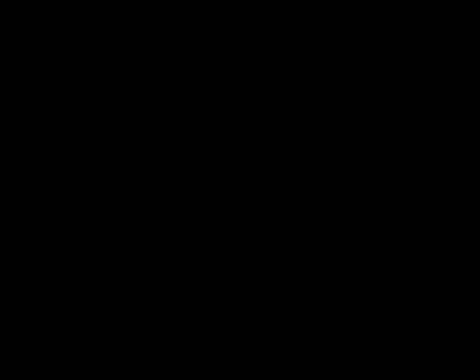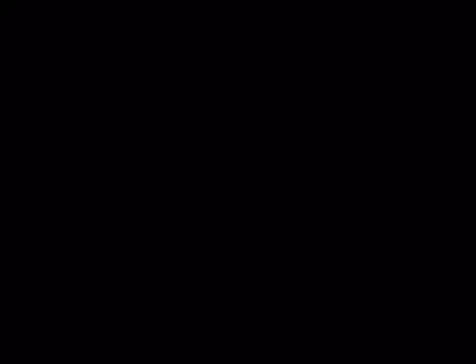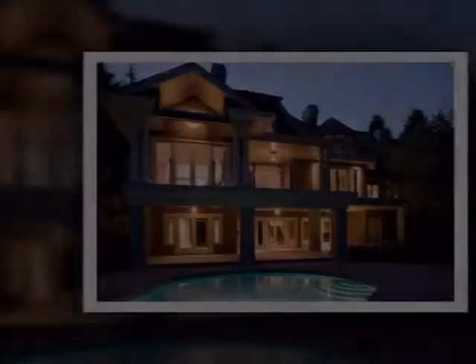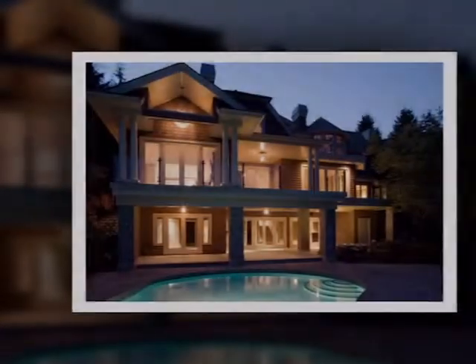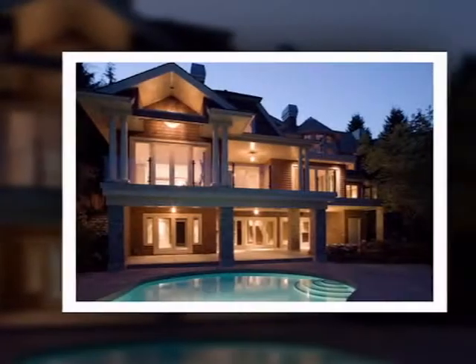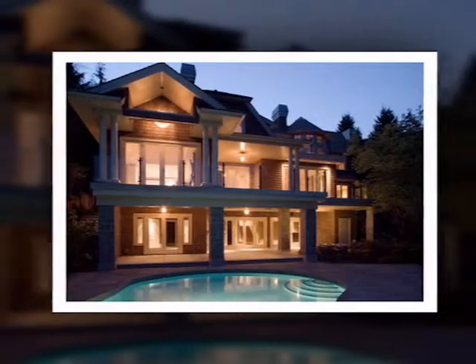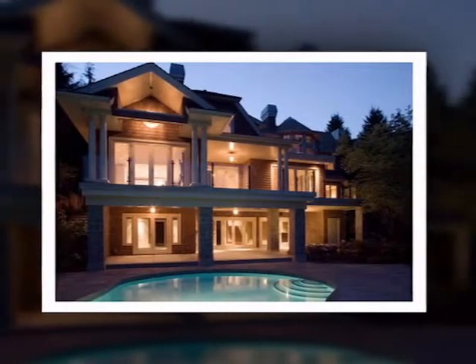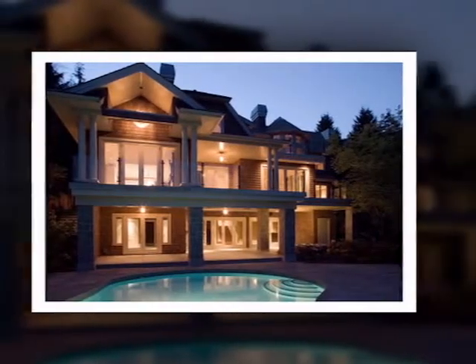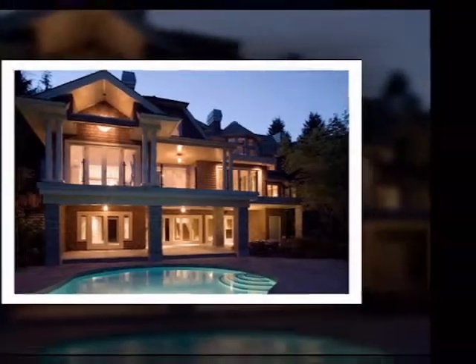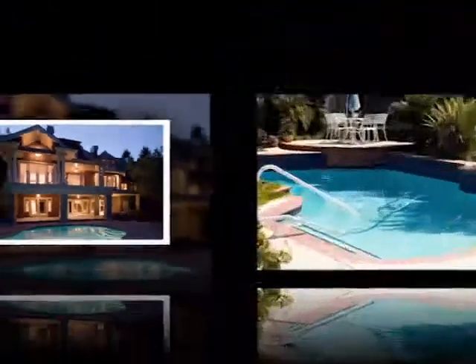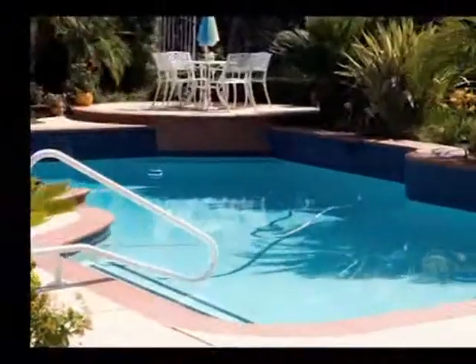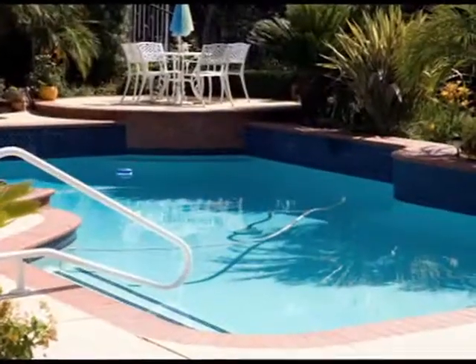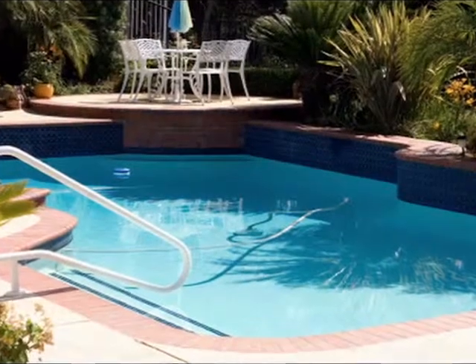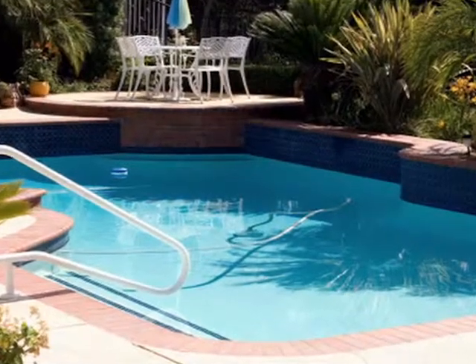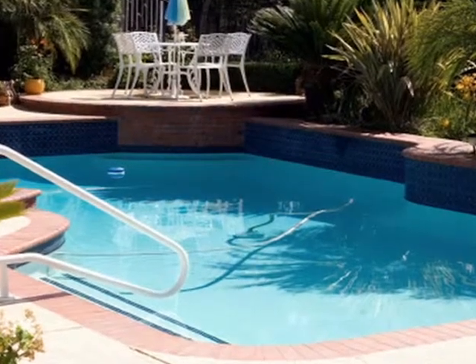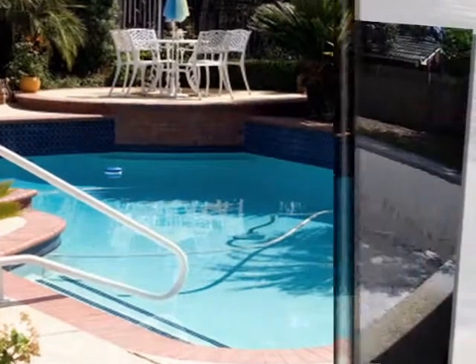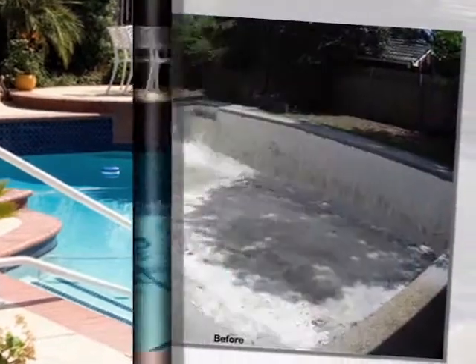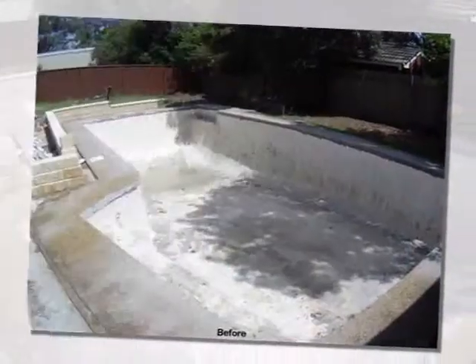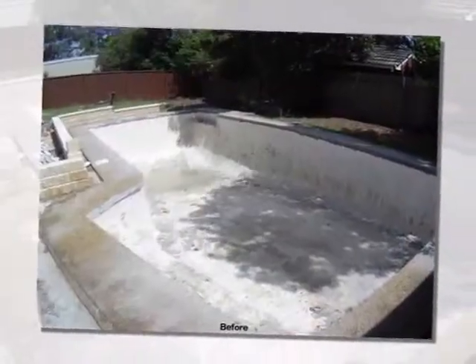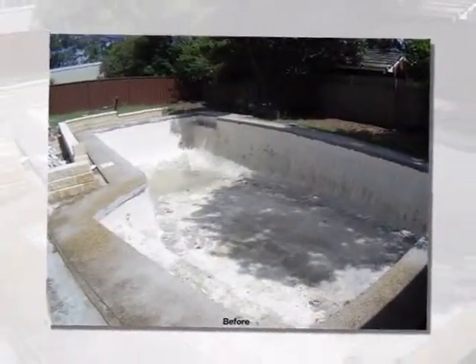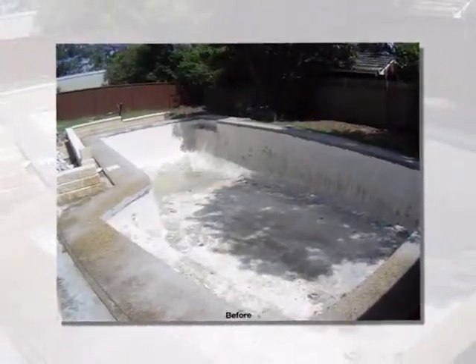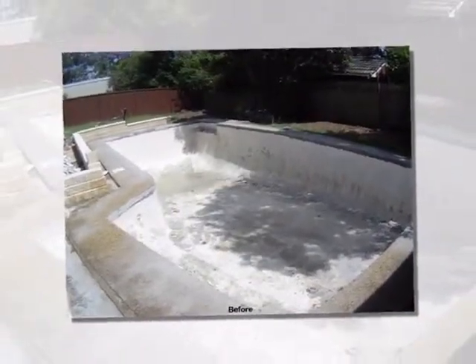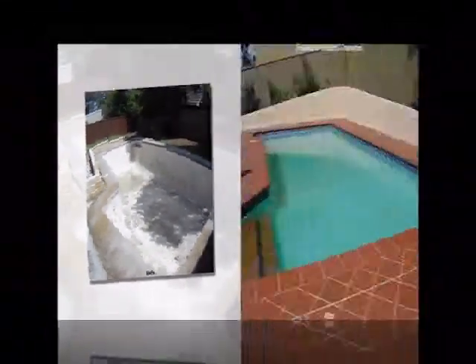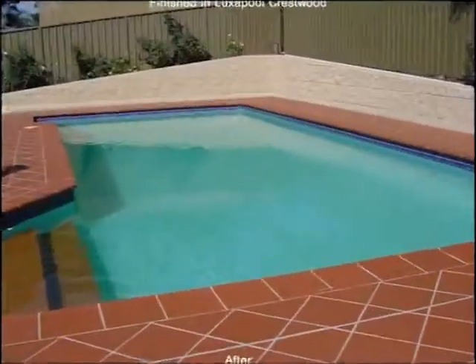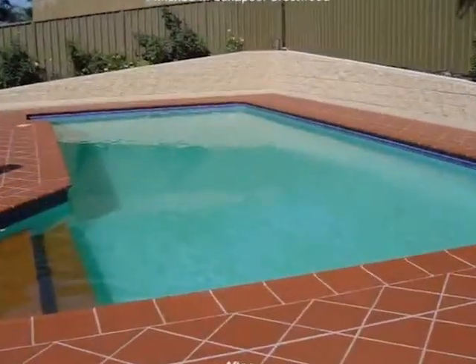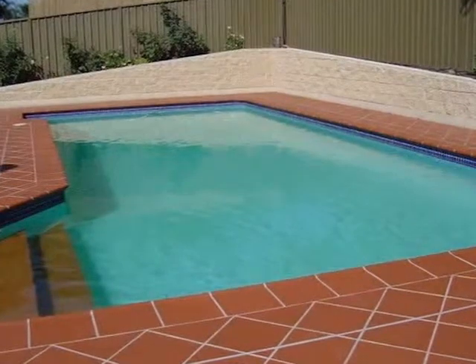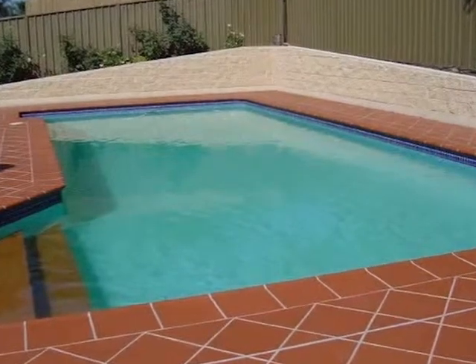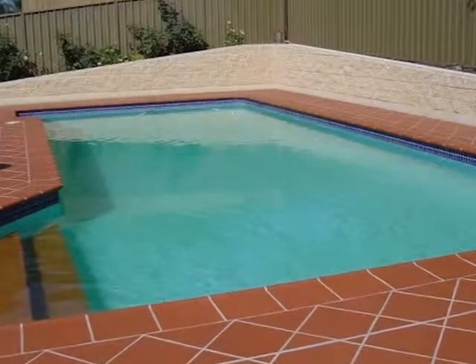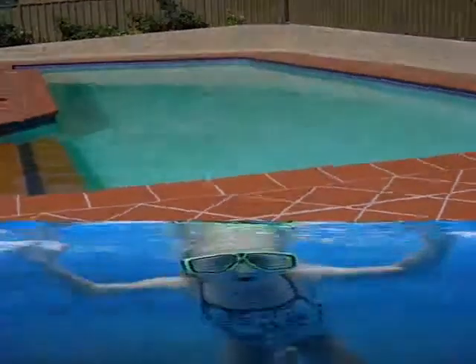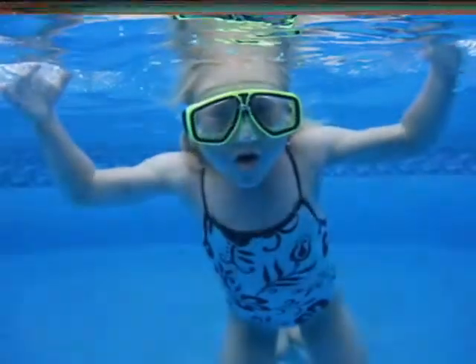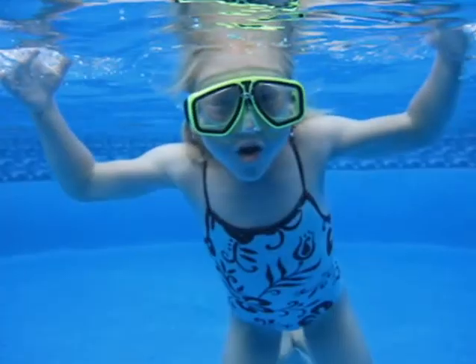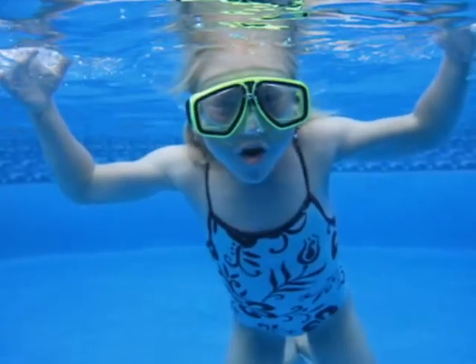A swimming pool is an essential part of your lifestyle, something to be proud of, and Atlas Pool Renovations can give your pool a brilliant brand new look that will have your friends green with envy.